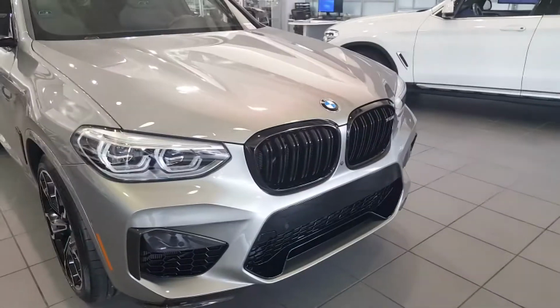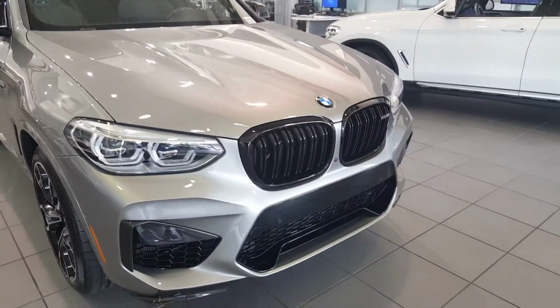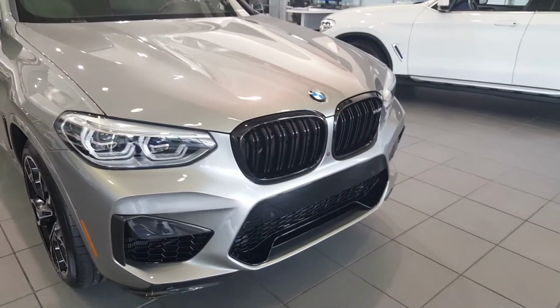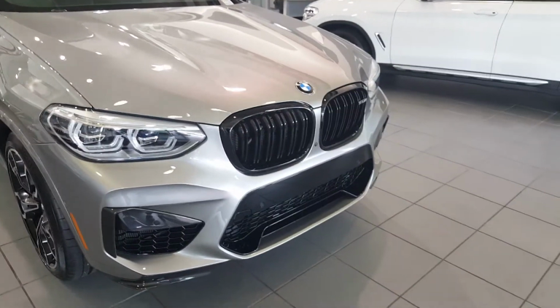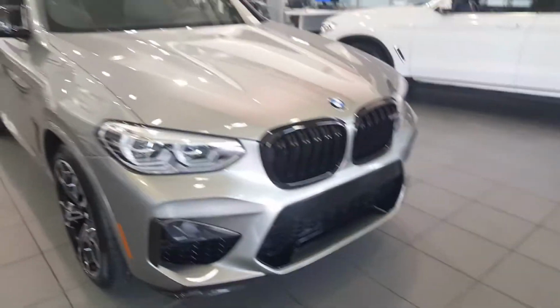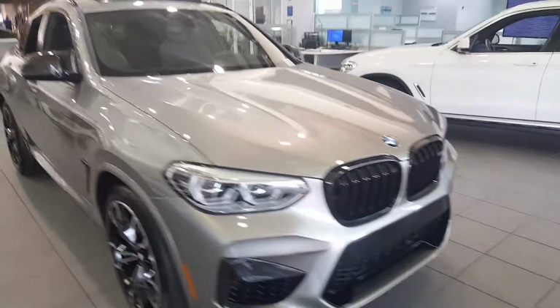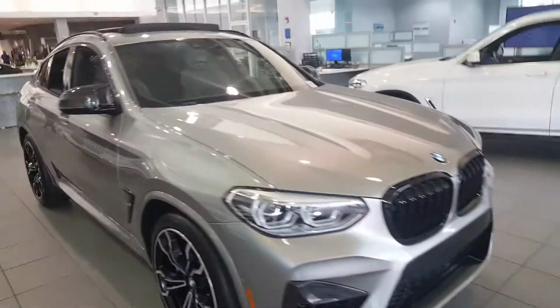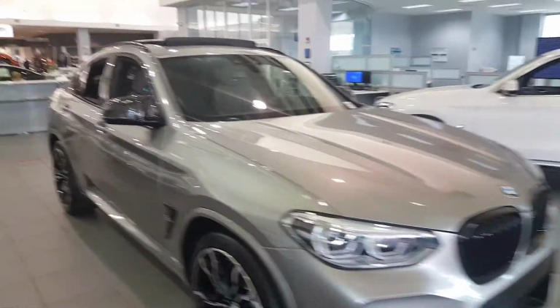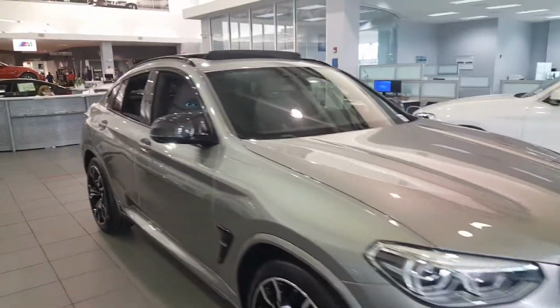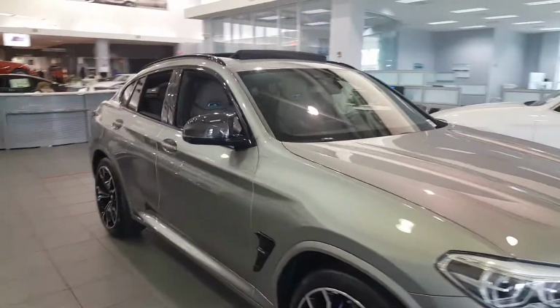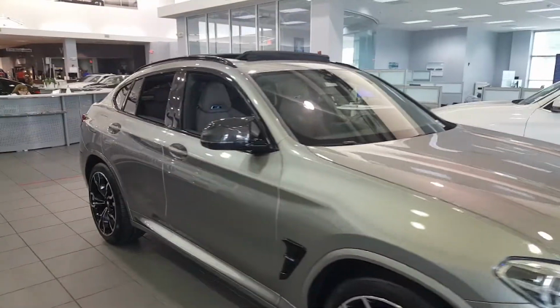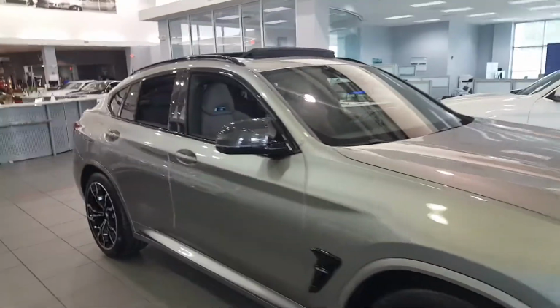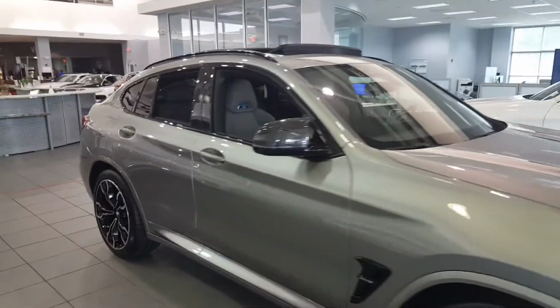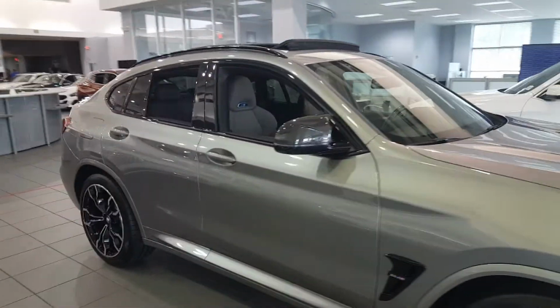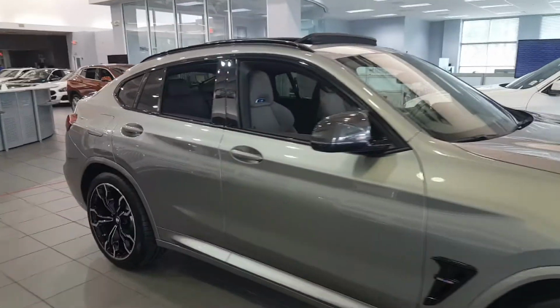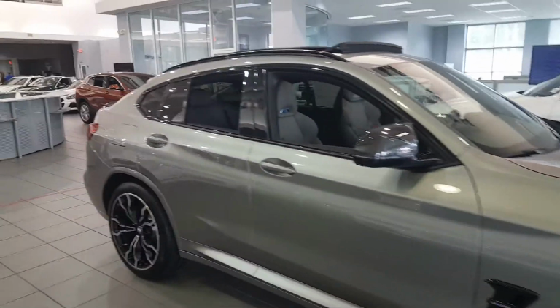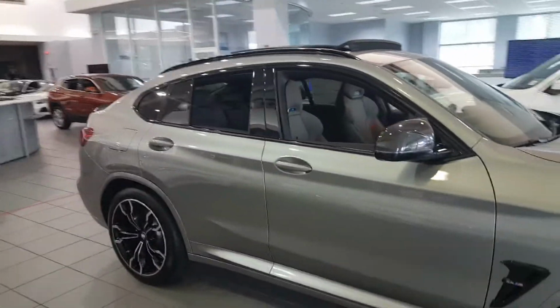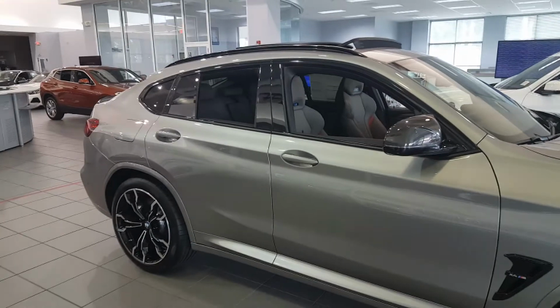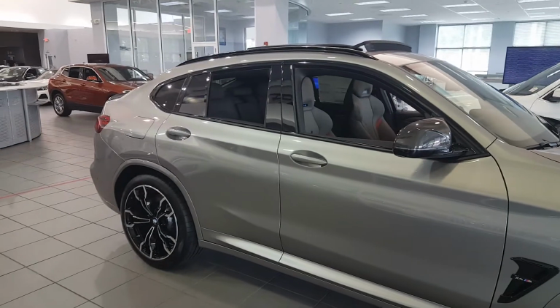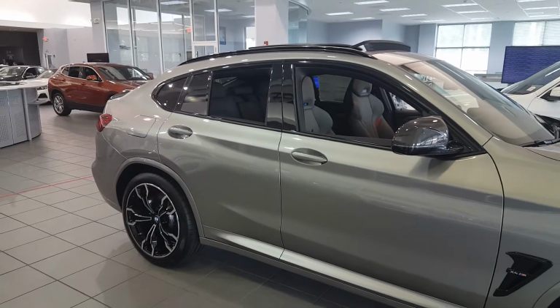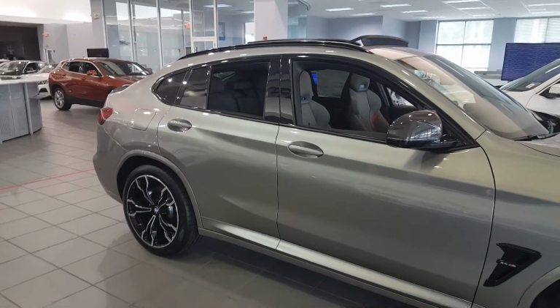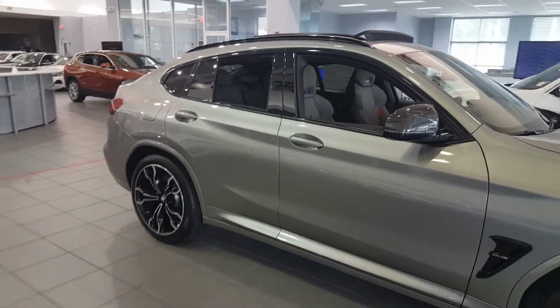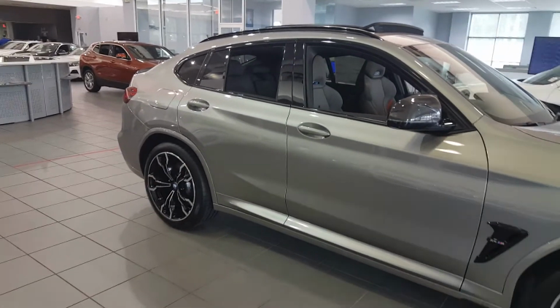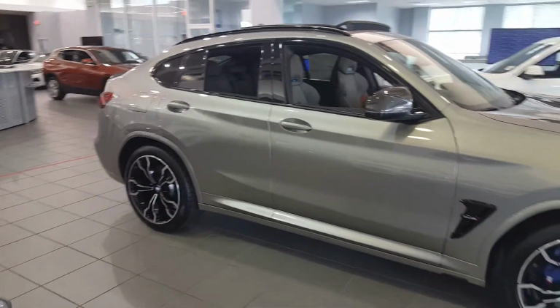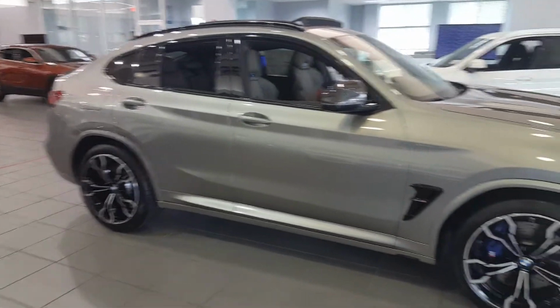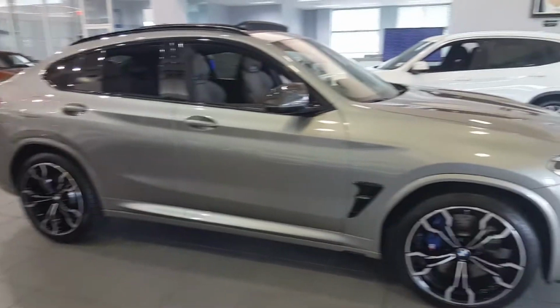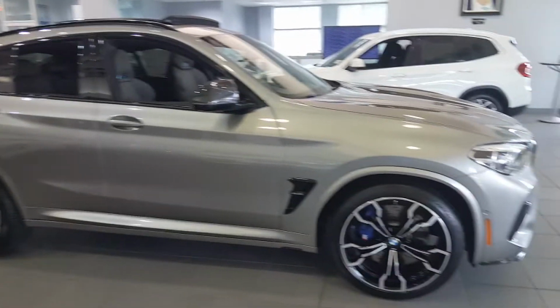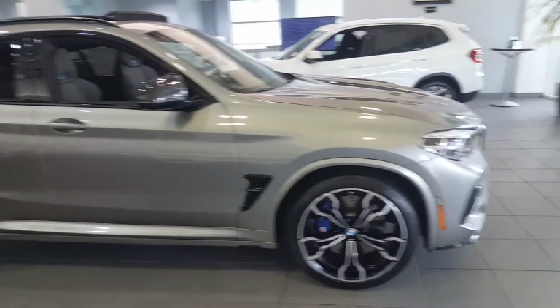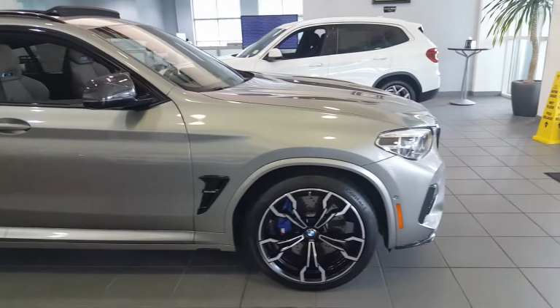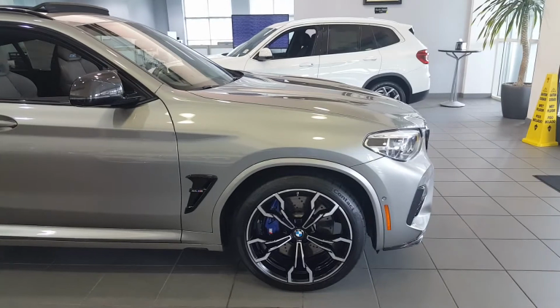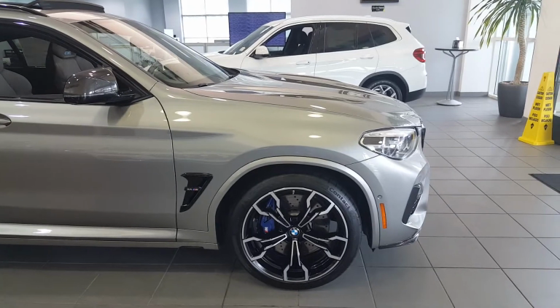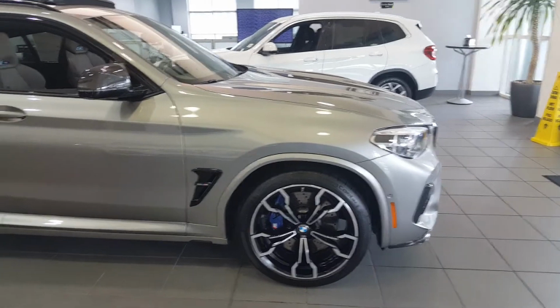It's an S58 engine operating at 503 horsepower in this spec, and this thing makes this puppy scoot. Zero to 60 with Car and Driver's timing is 3.3 seconds and a mid-11-second quarter mile, which is insane.